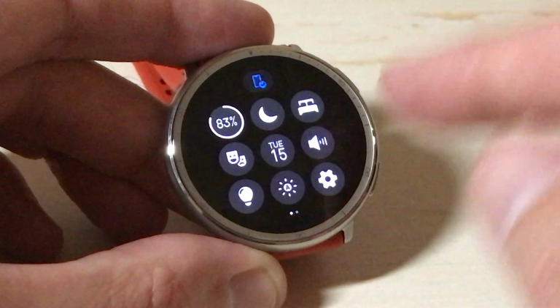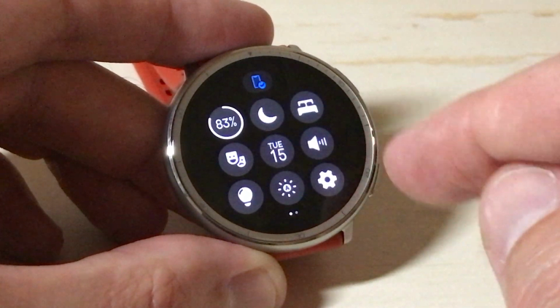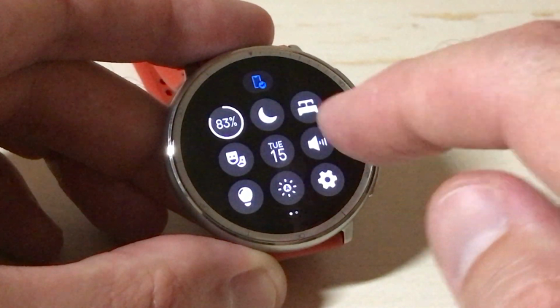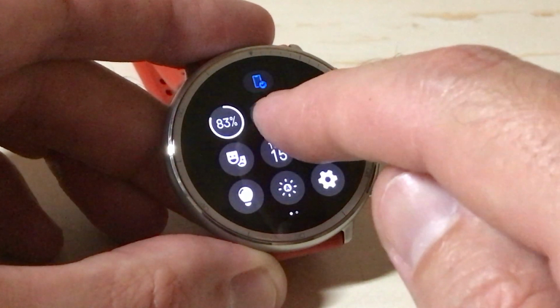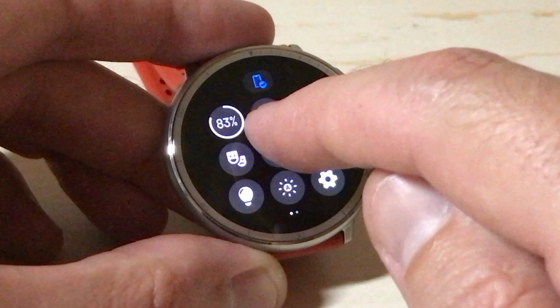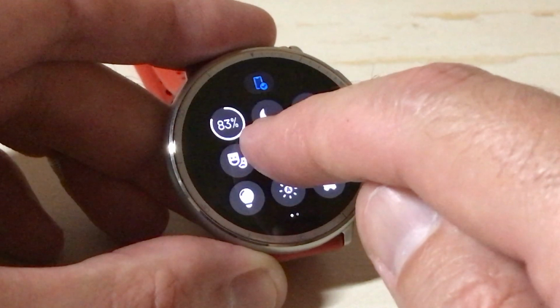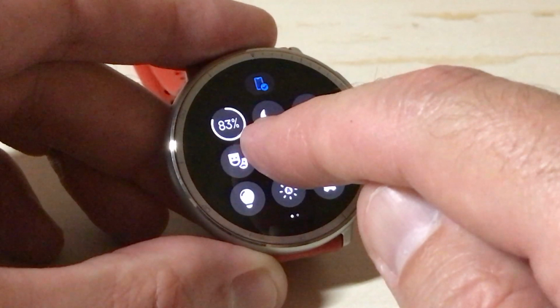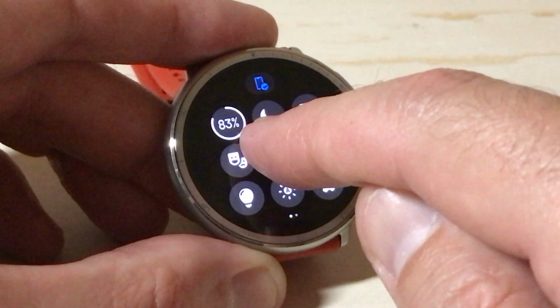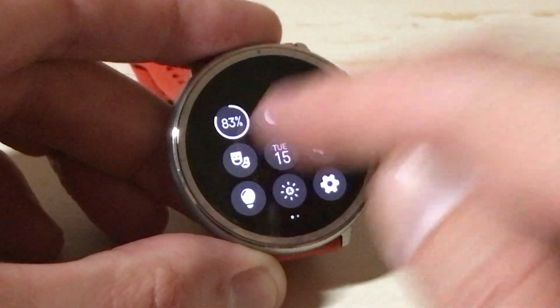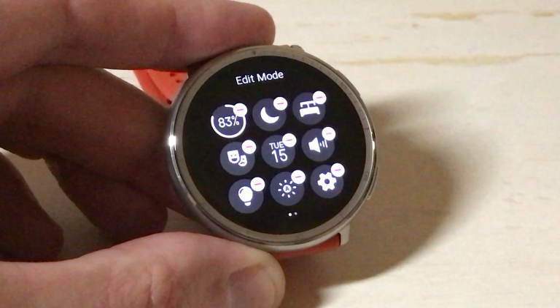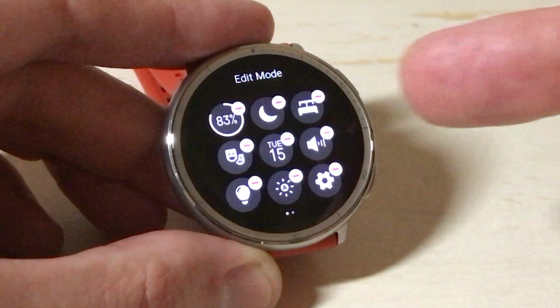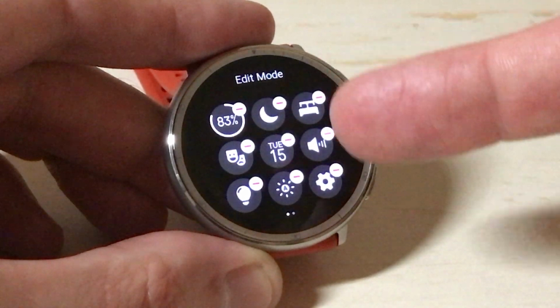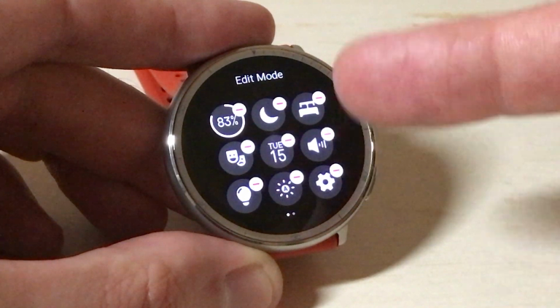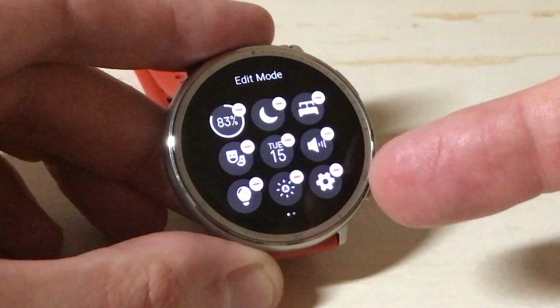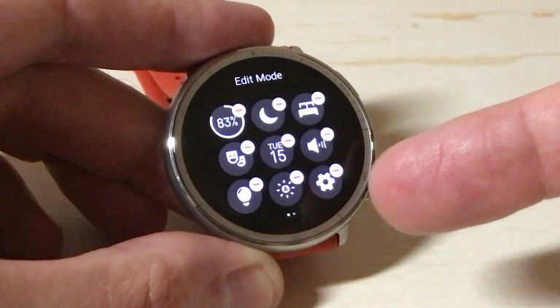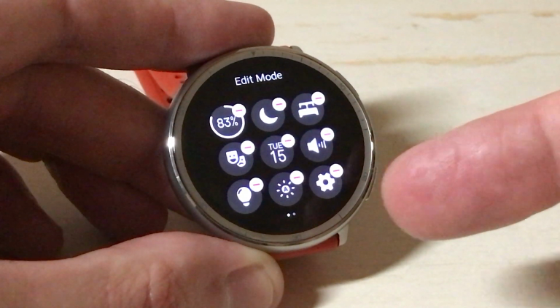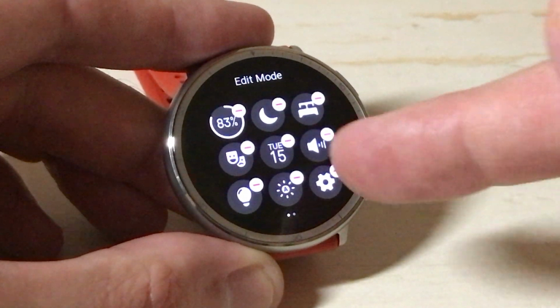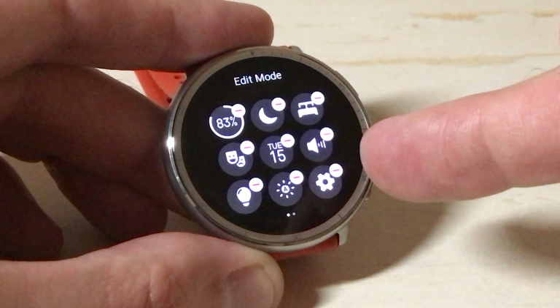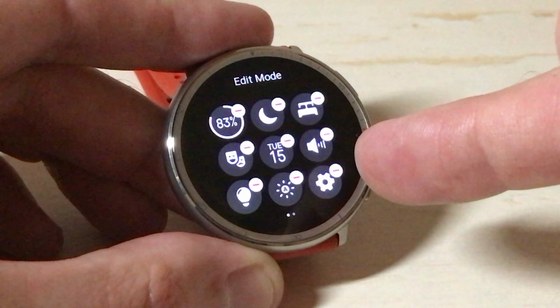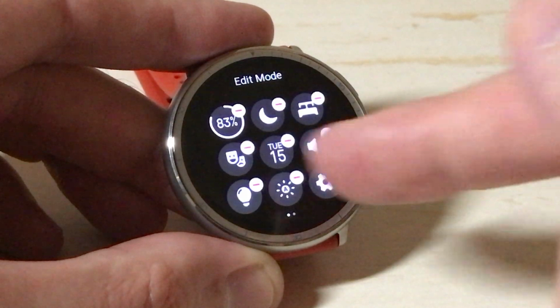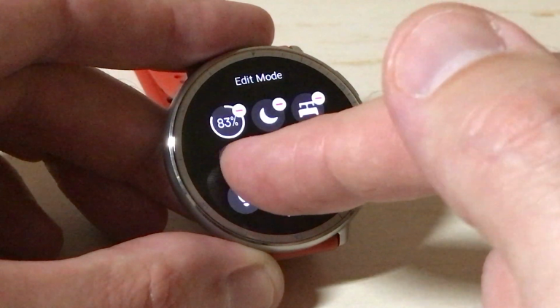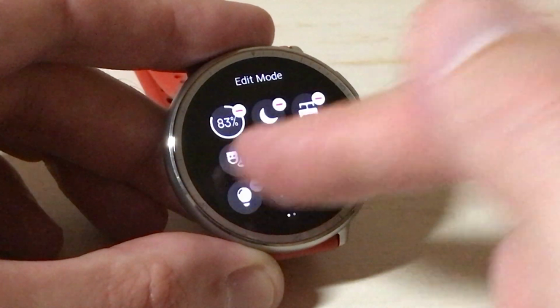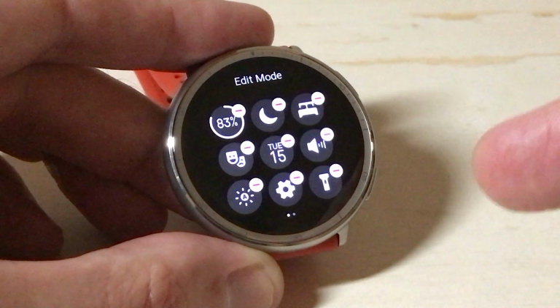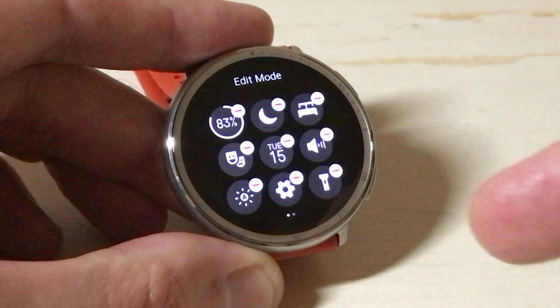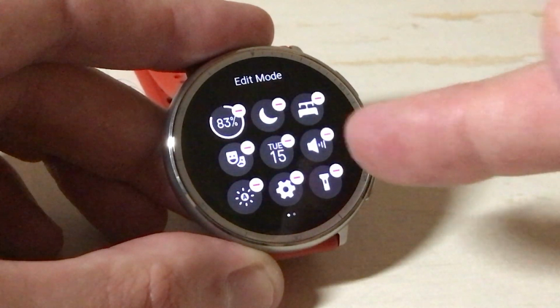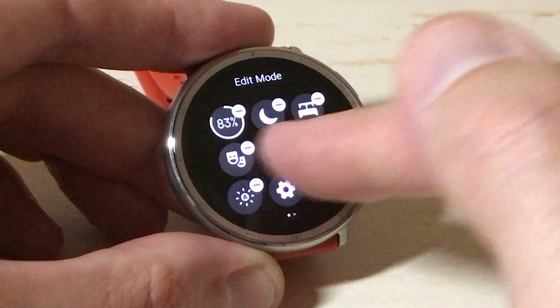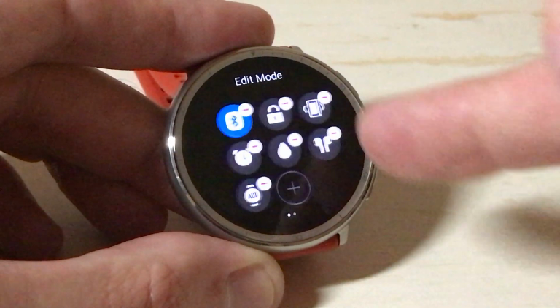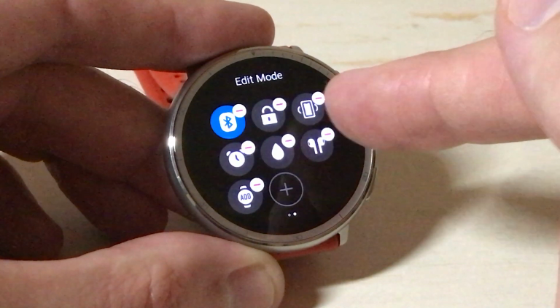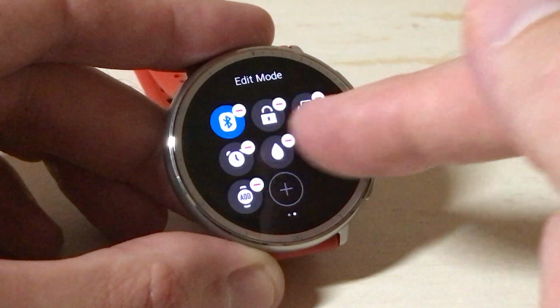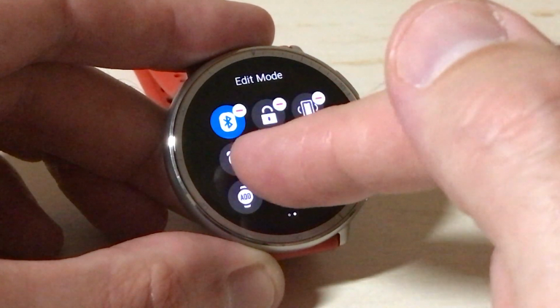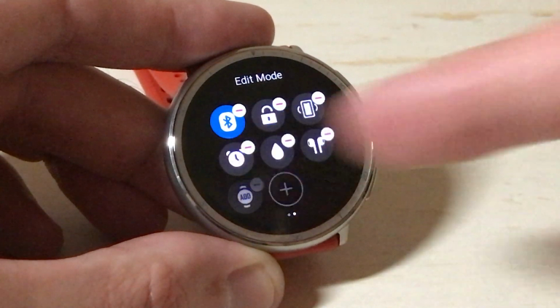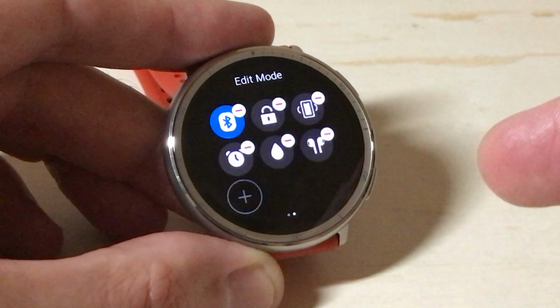If you wanted to edit these, simply click on any one of them and hold down the screen and you'll notice these little minuses next to it. That minus lets me know that I can delete that given value. You can go through here and delete whatever you want to.